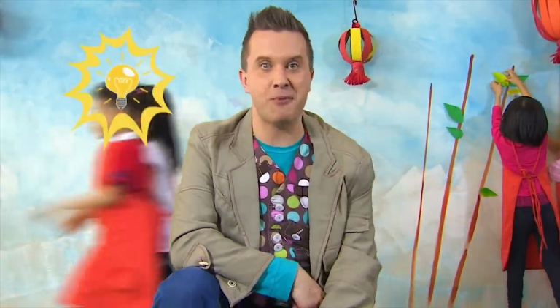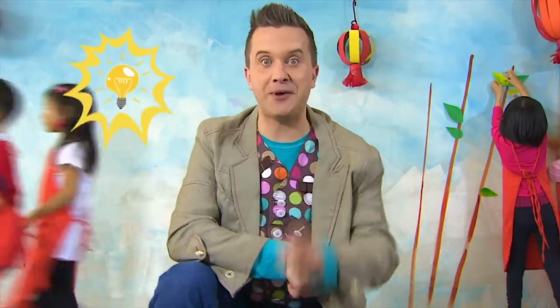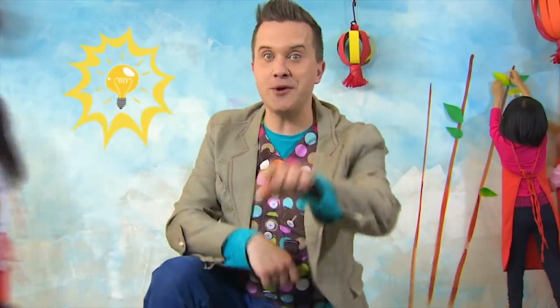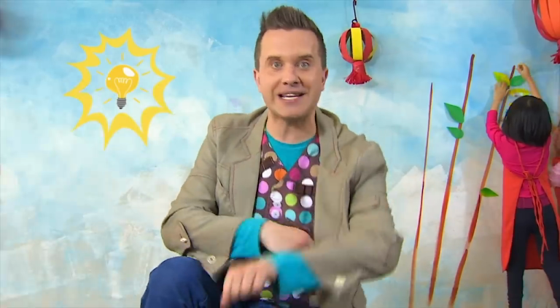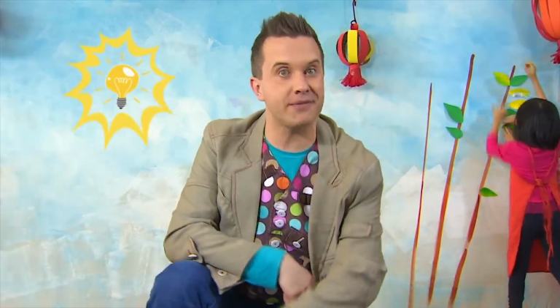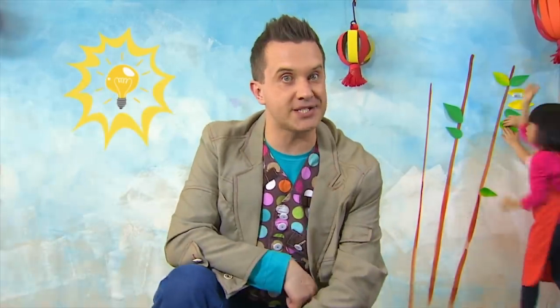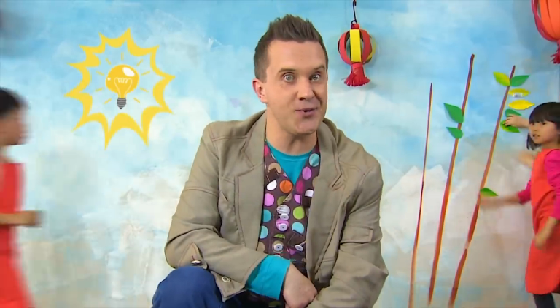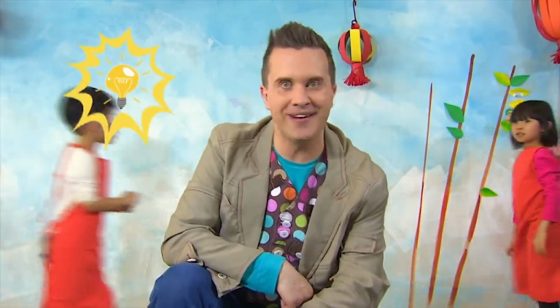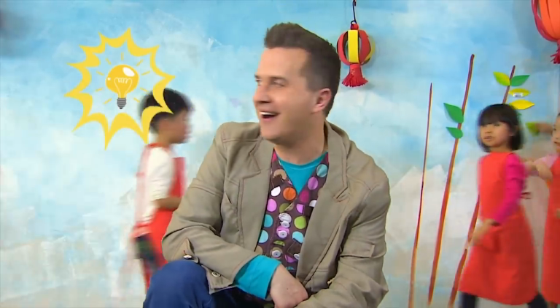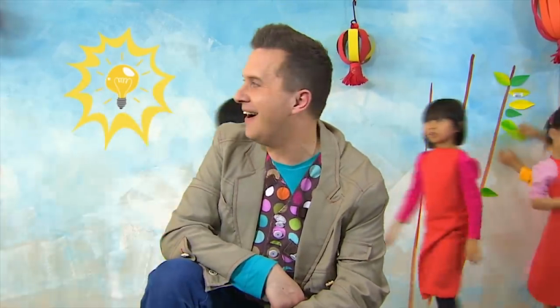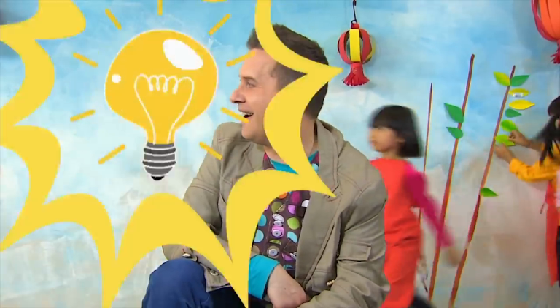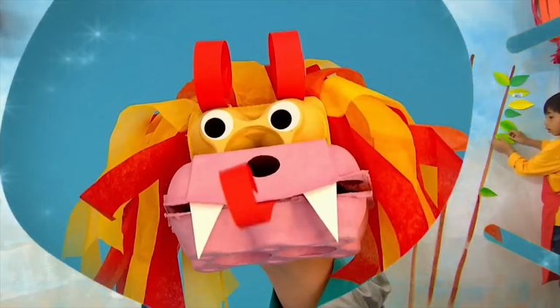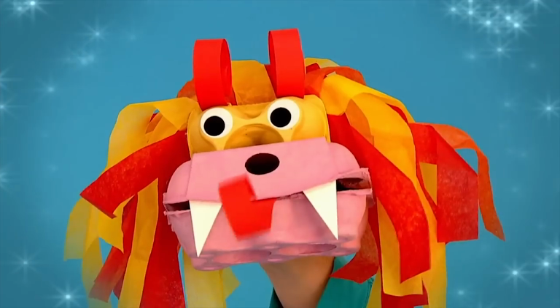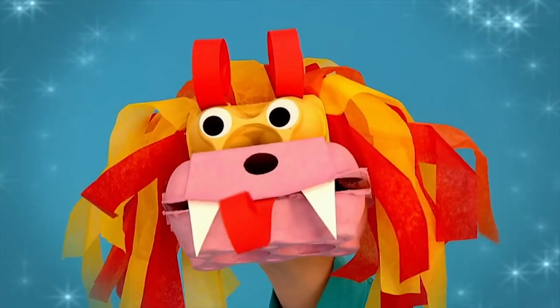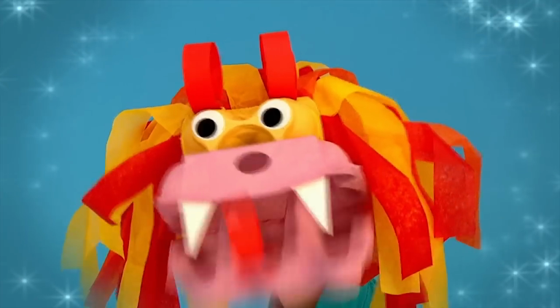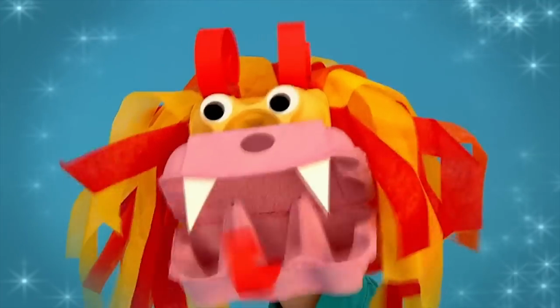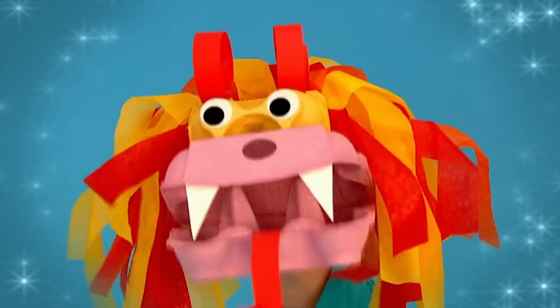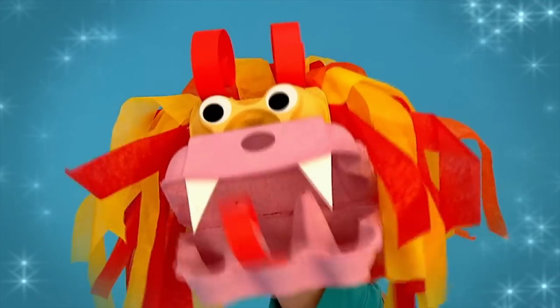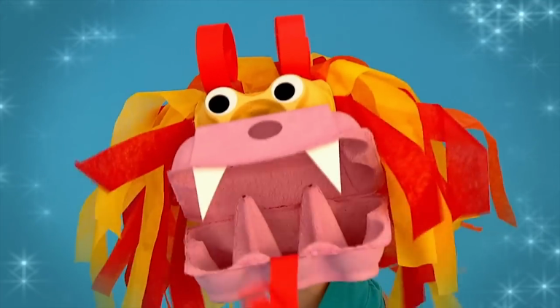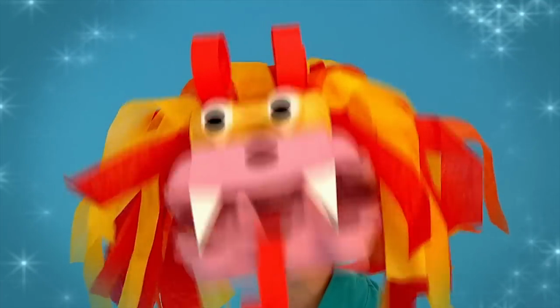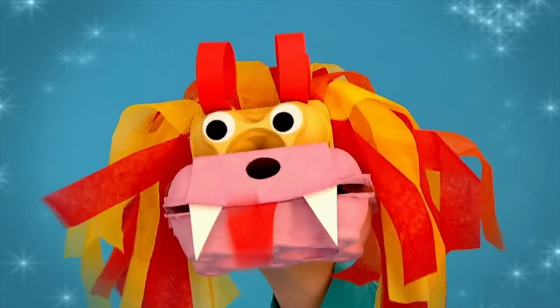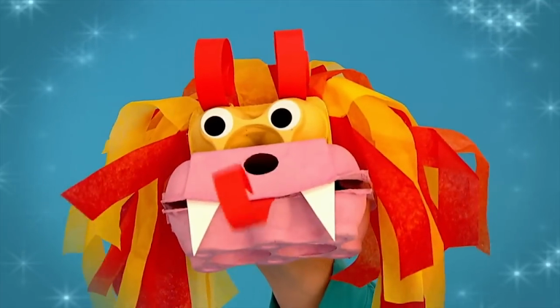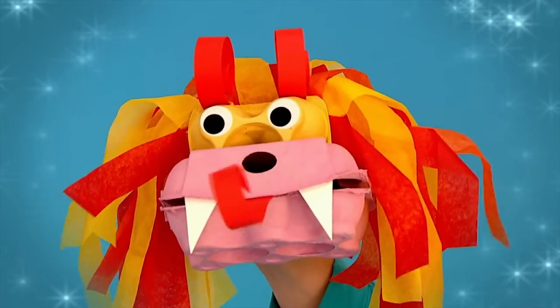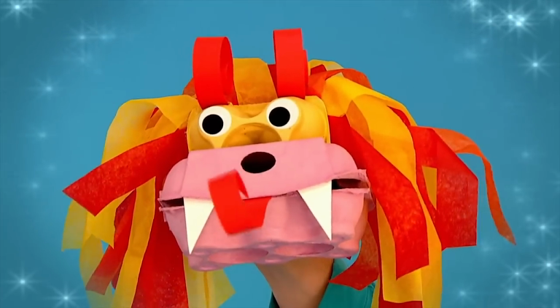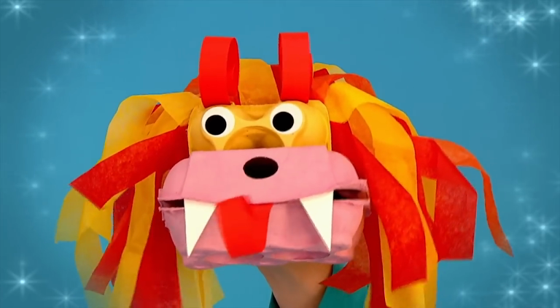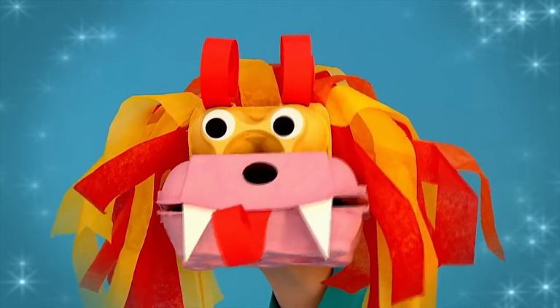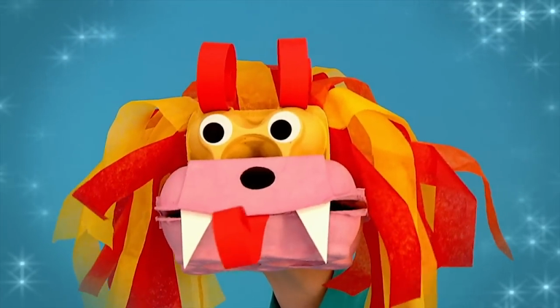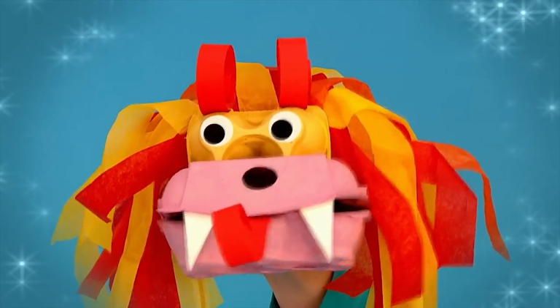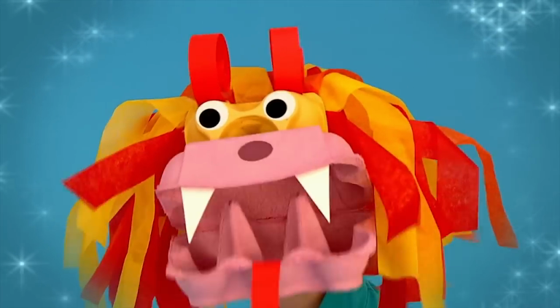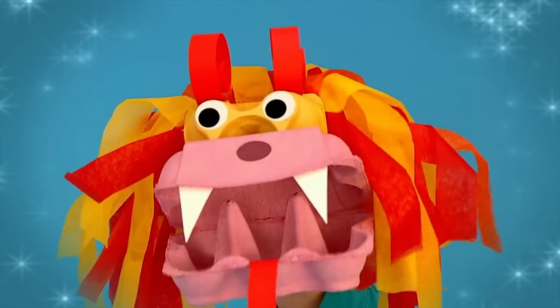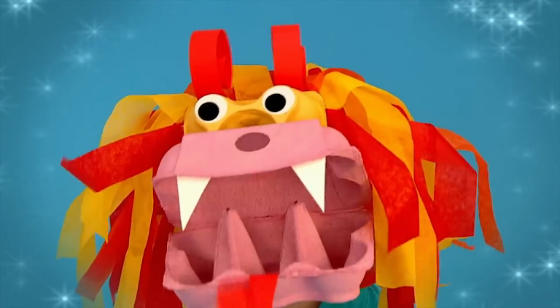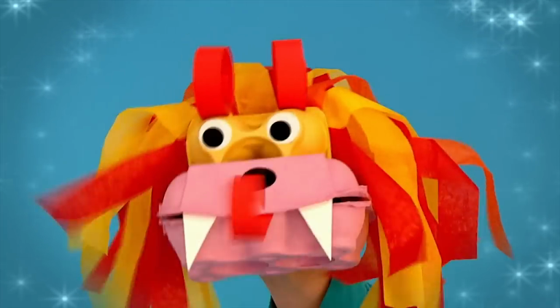Why don't you make something too? Have your own puppet show with this brilliant, brightly coloured Chinese dragon puppet.